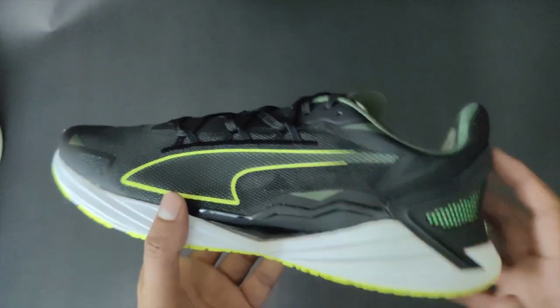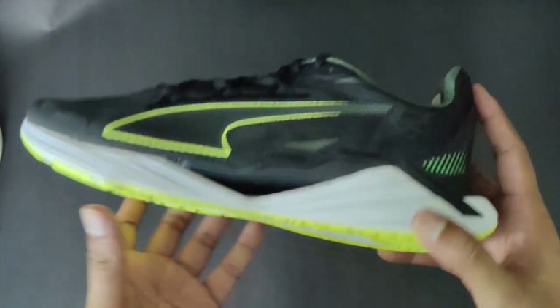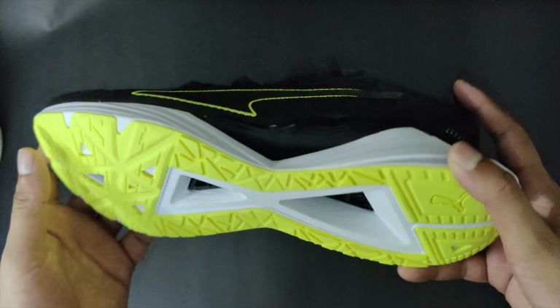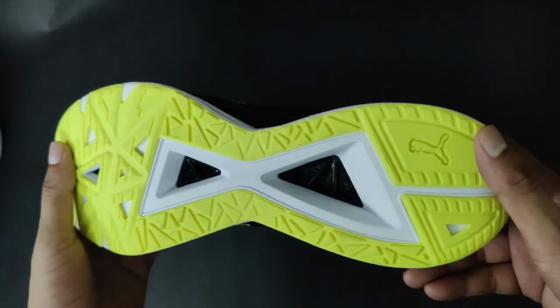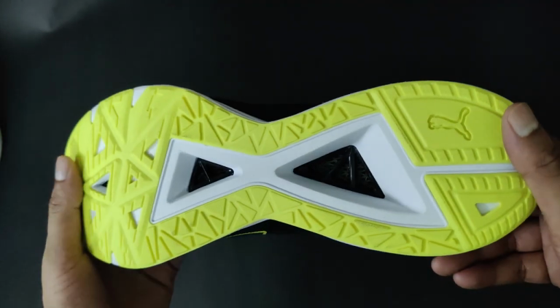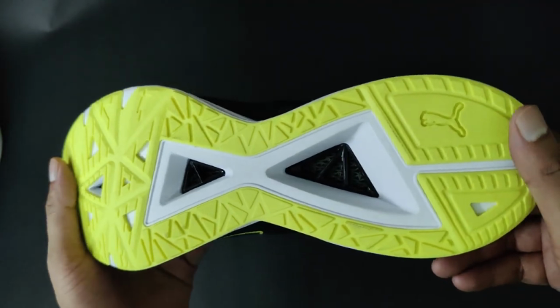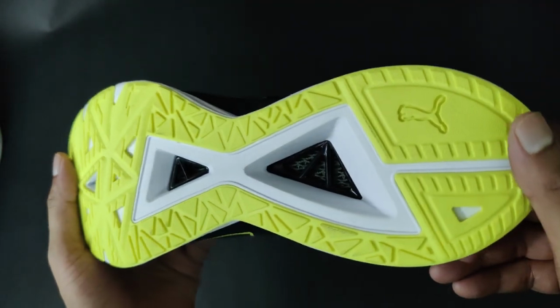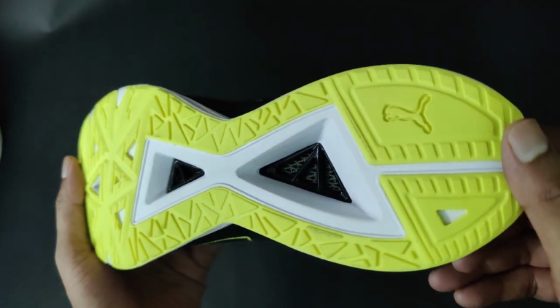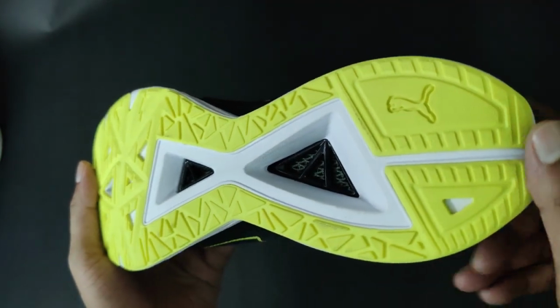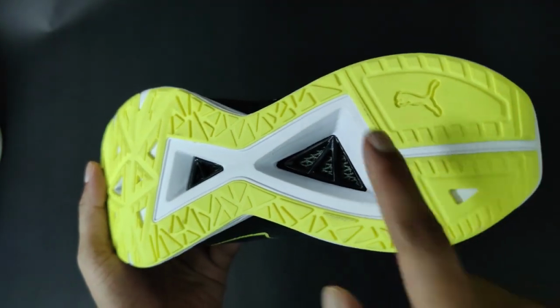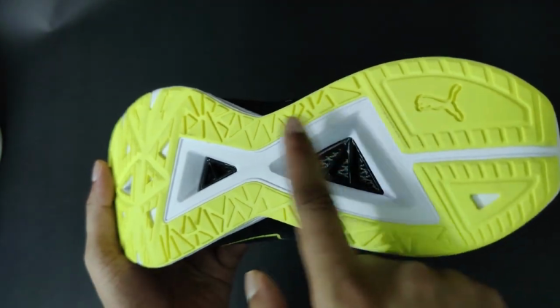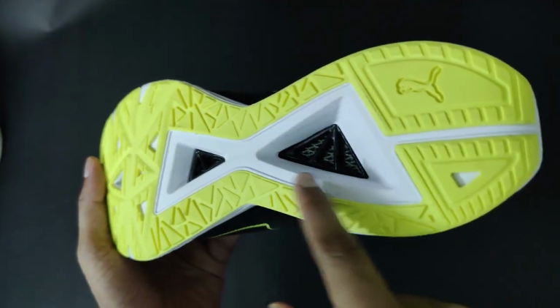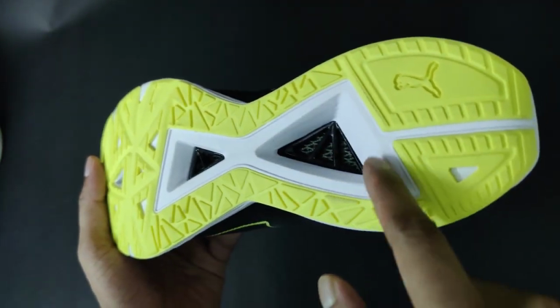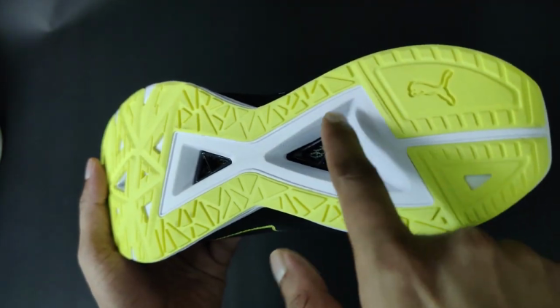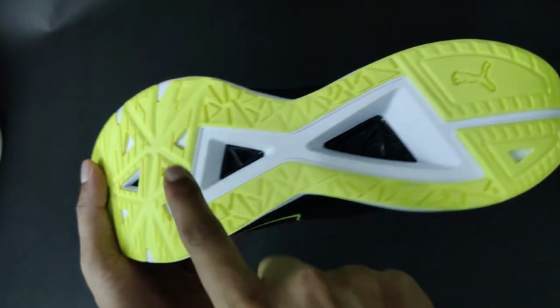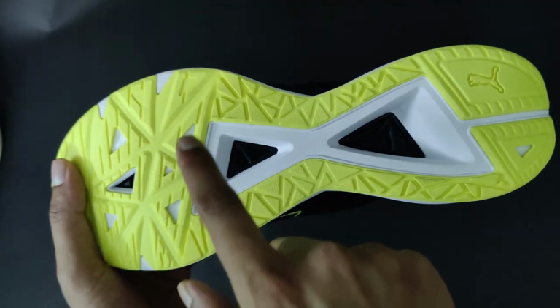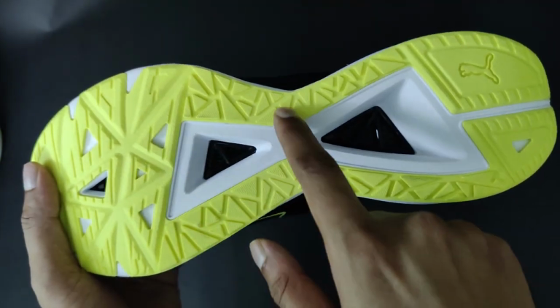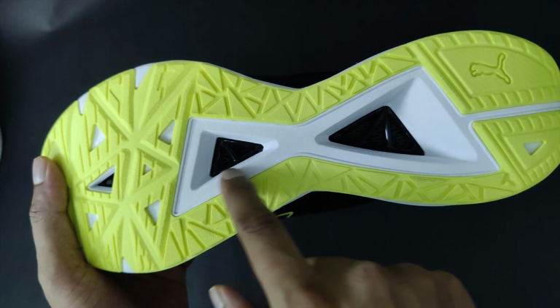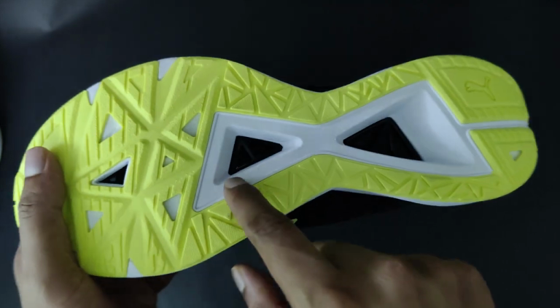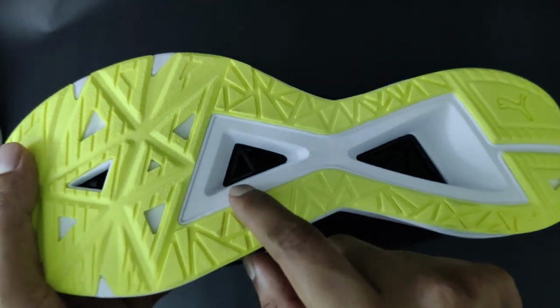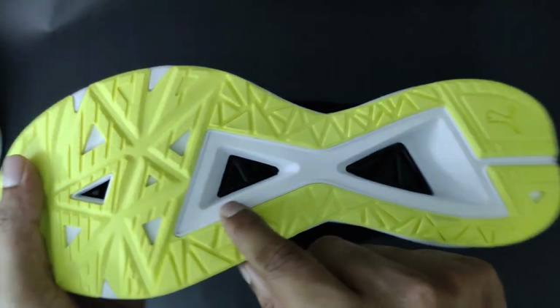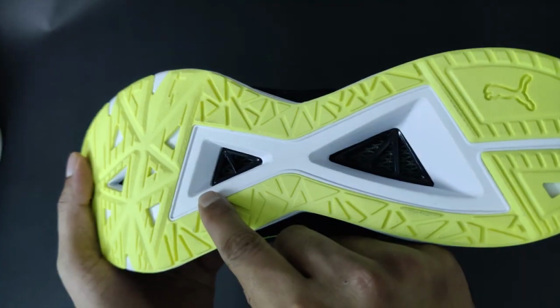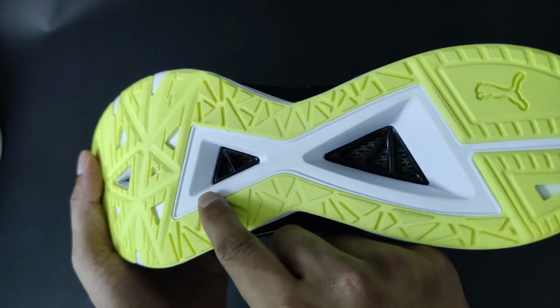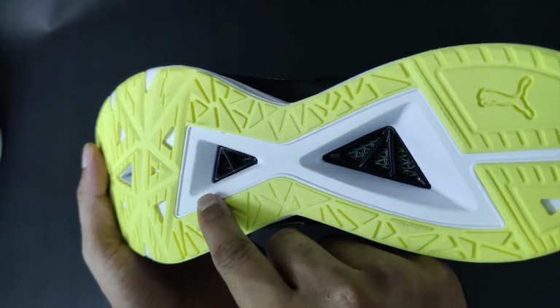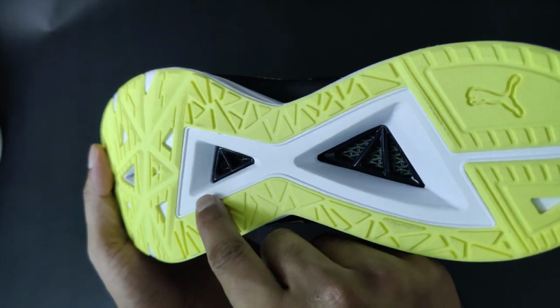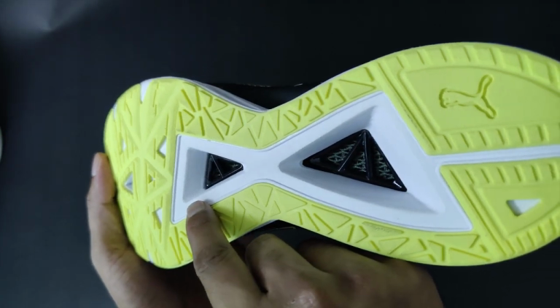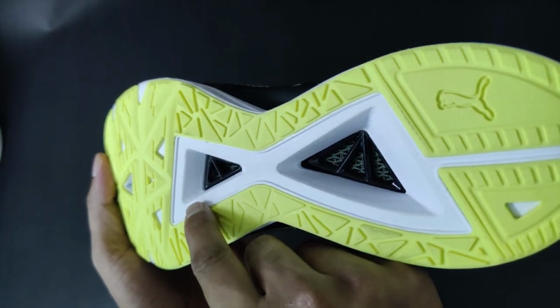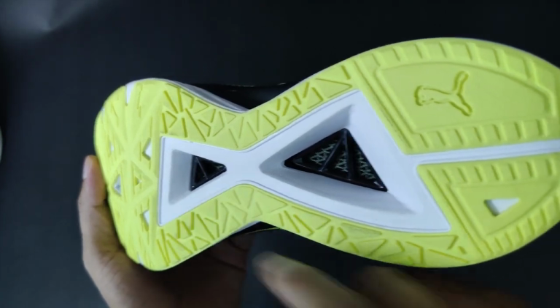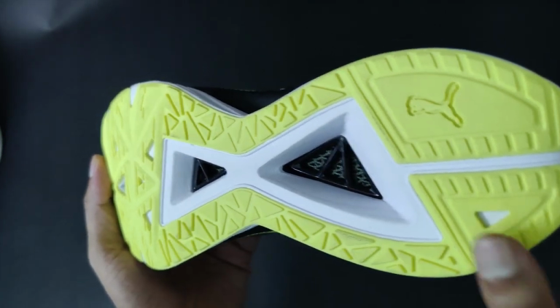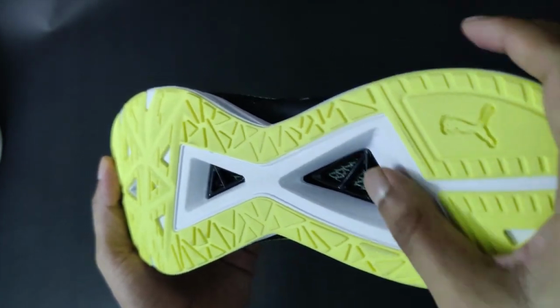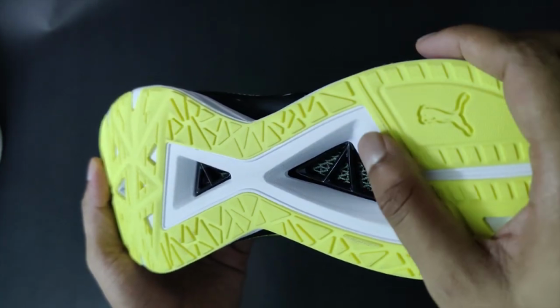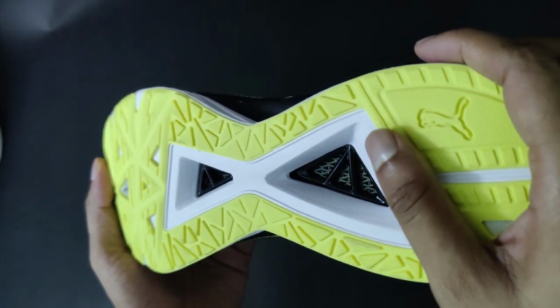Let's talk about the outsole. Some small sections have been cut right into the midsole where the undersock becomes see-through. That means there is enough outlet for the sweat, which prevents bad odor.